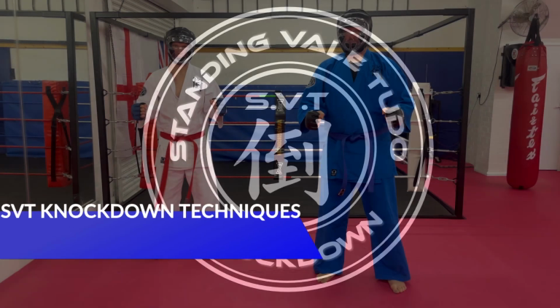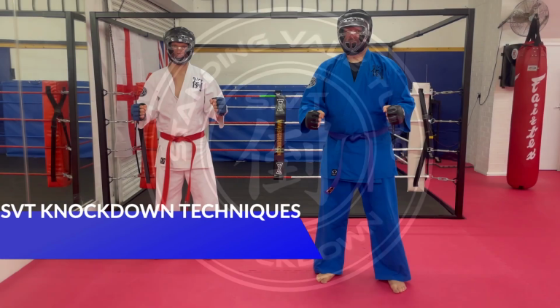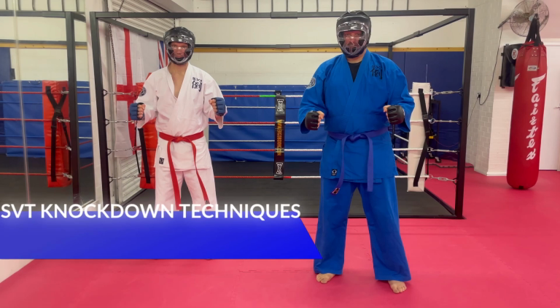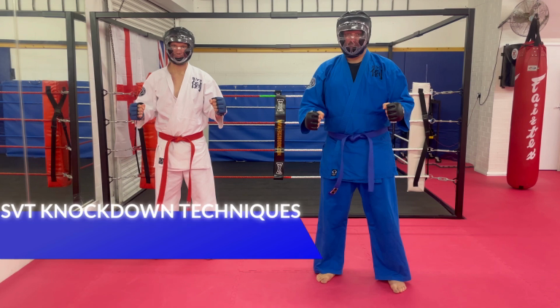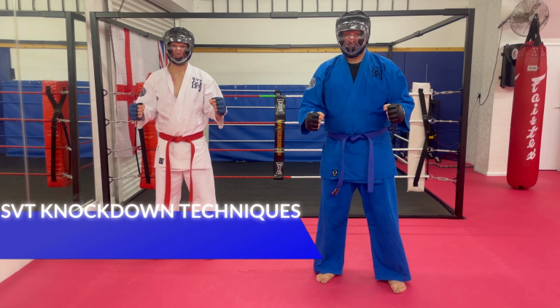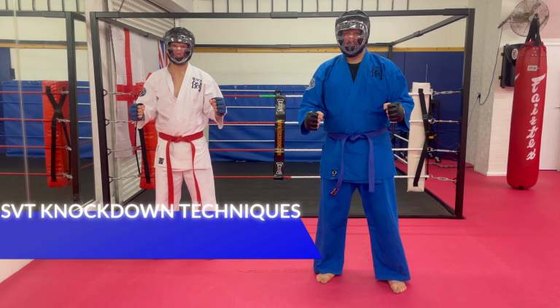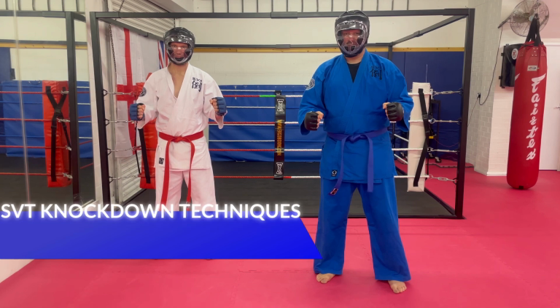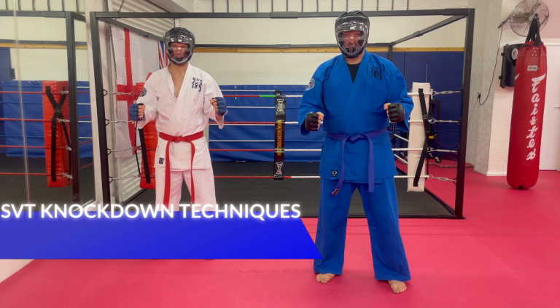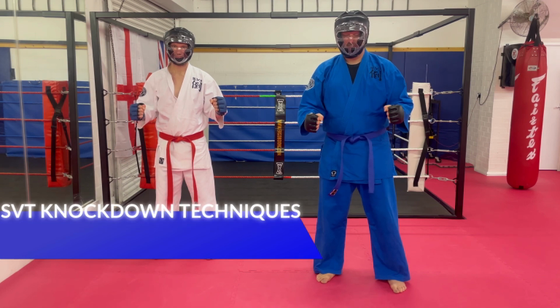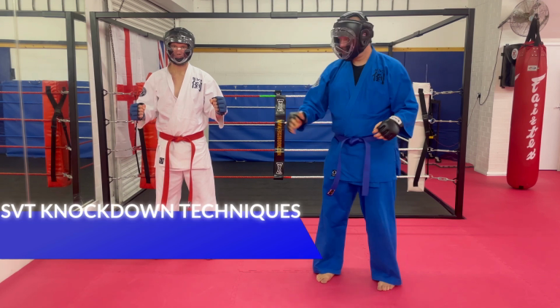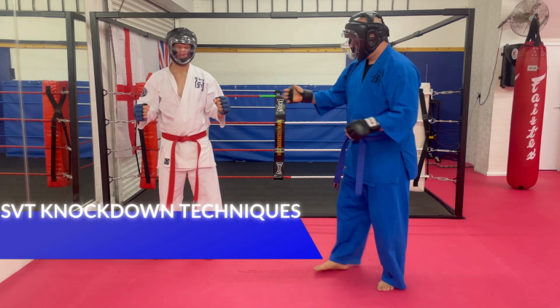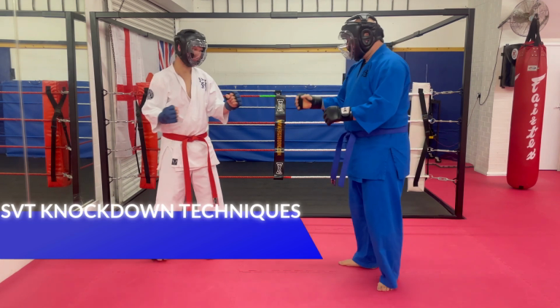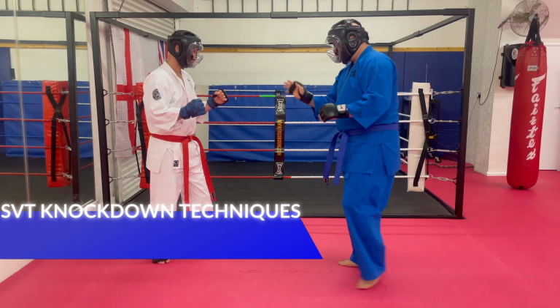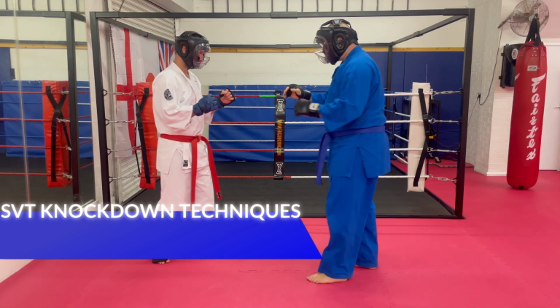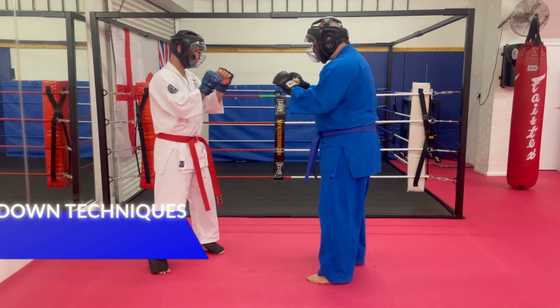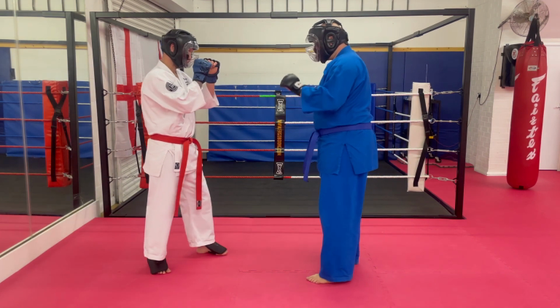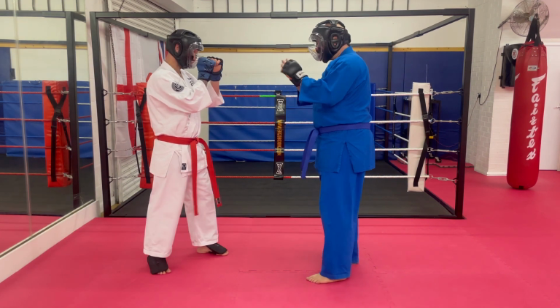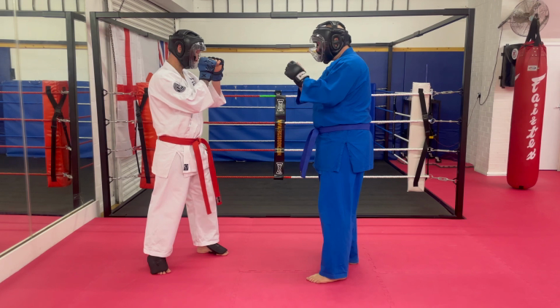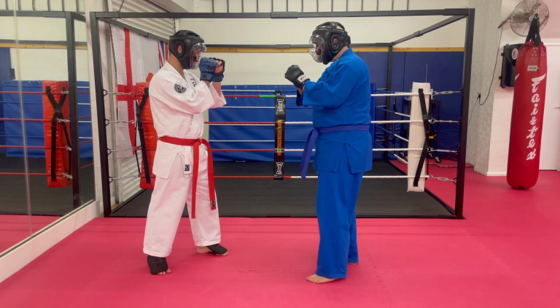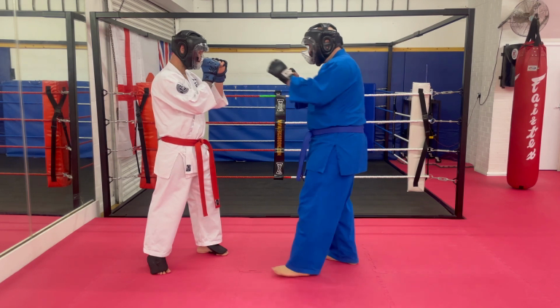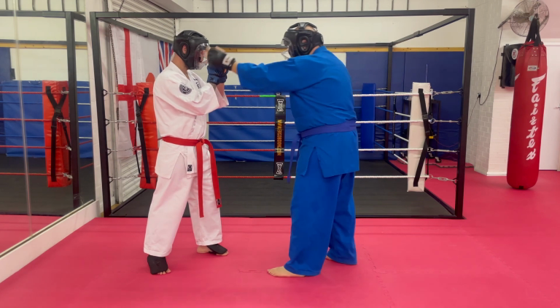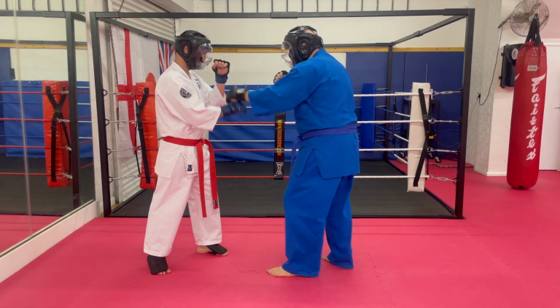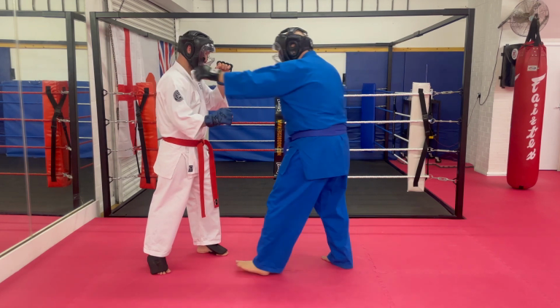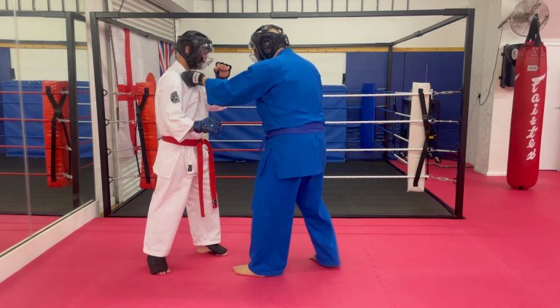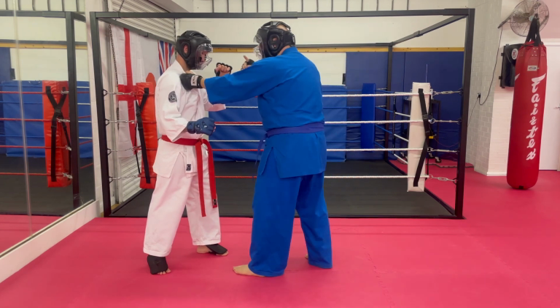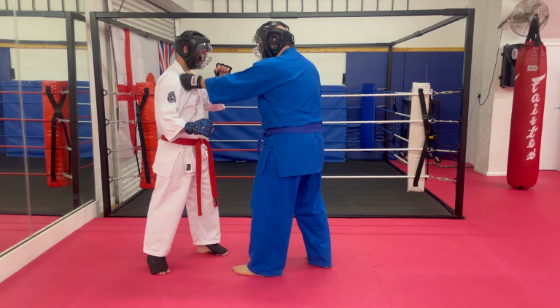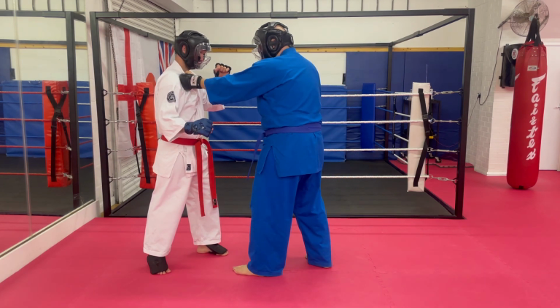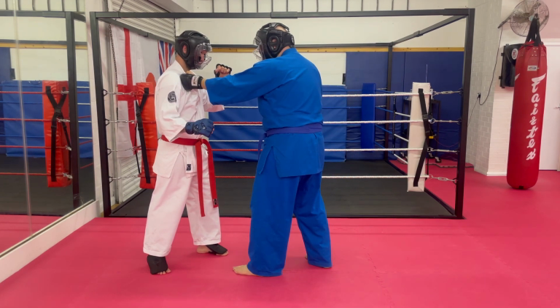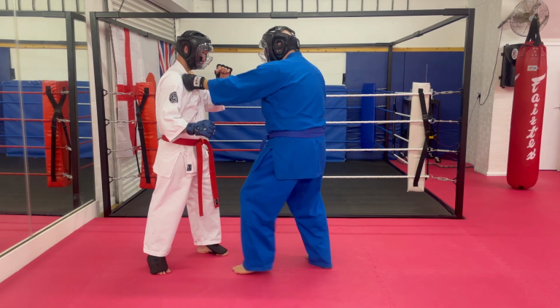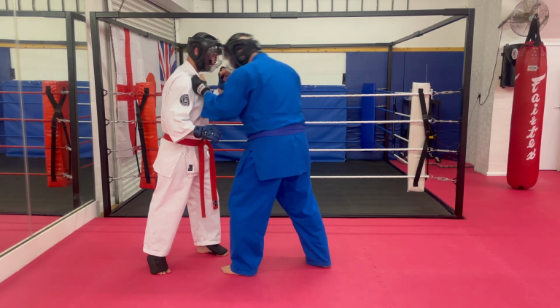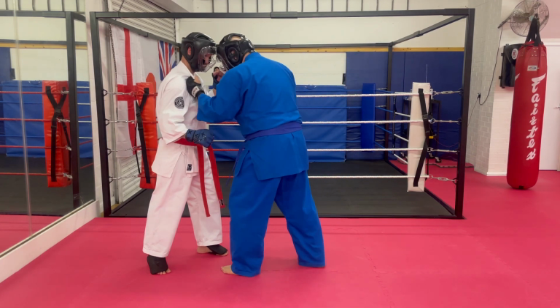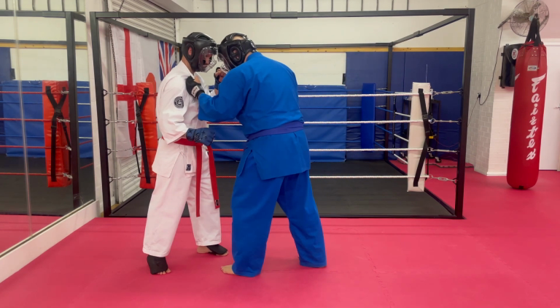We're going to have a look at a combination of some of the strikes we've just covered. For this one, we're going to scoop again, straight into the lapel grip. I'm going to go for my head butt first, straight in.